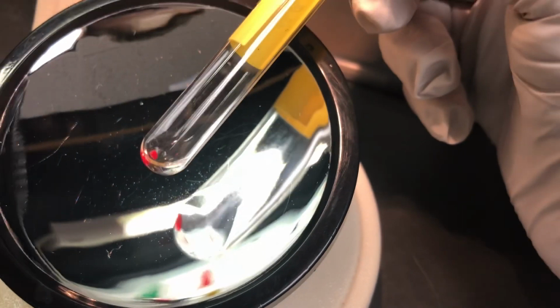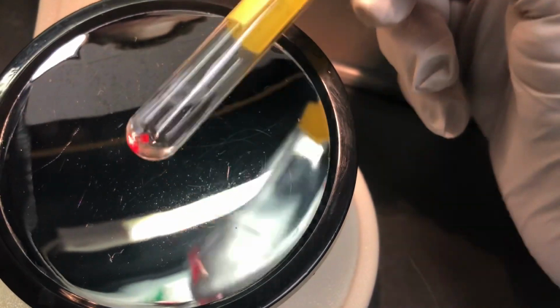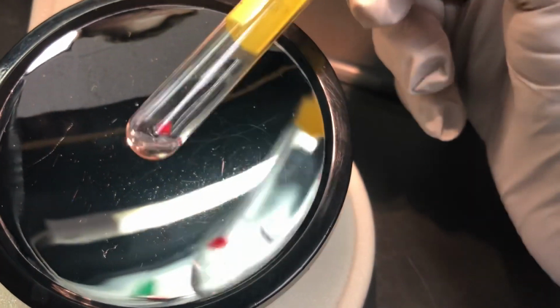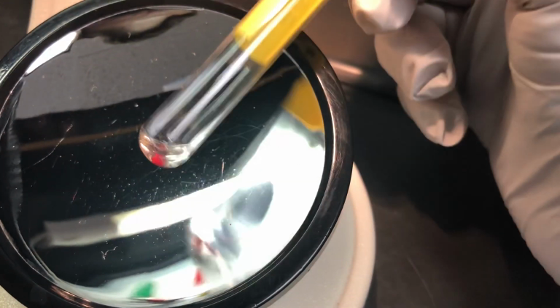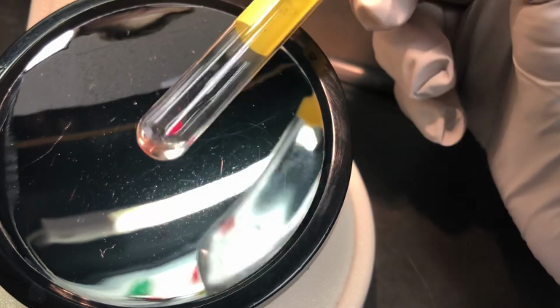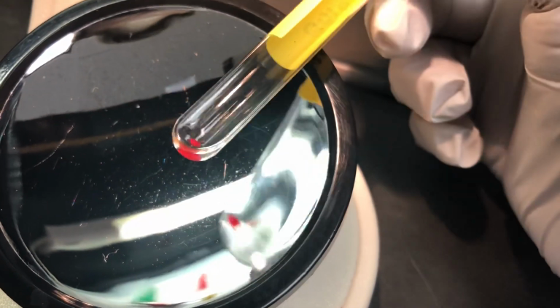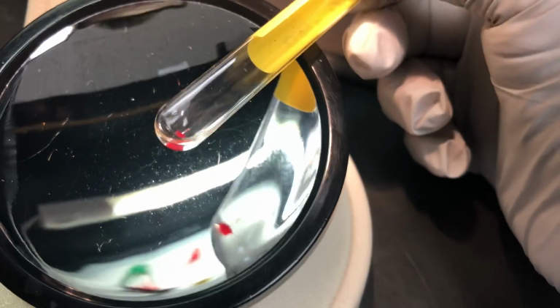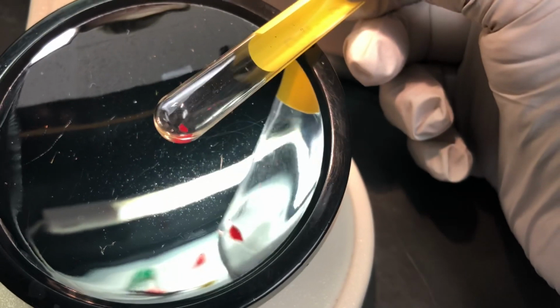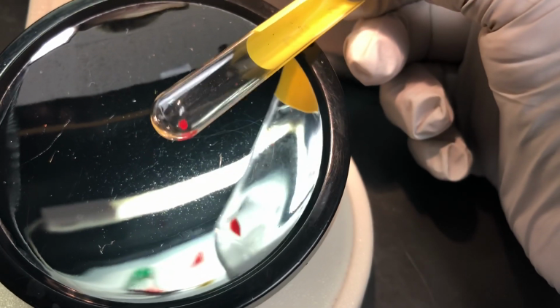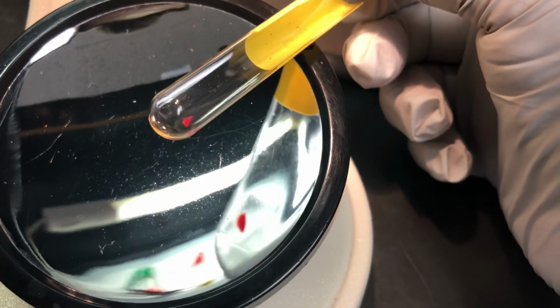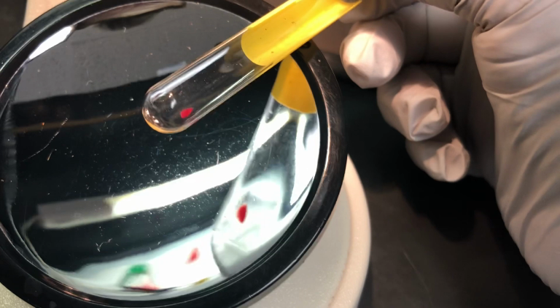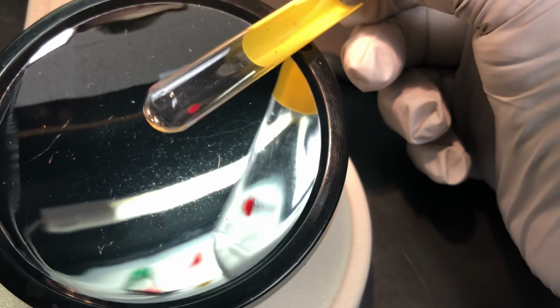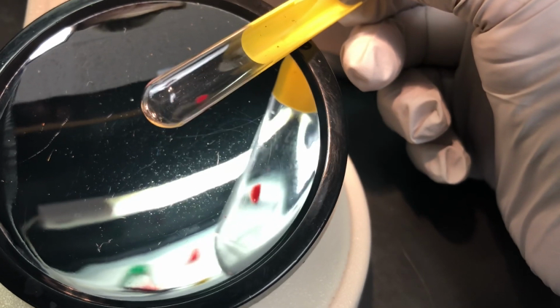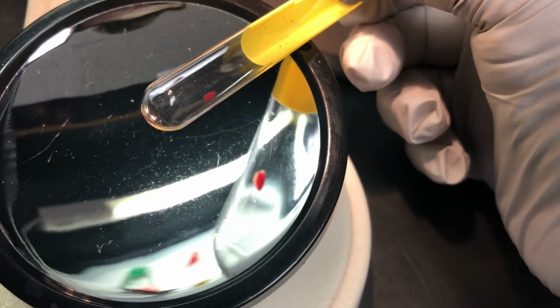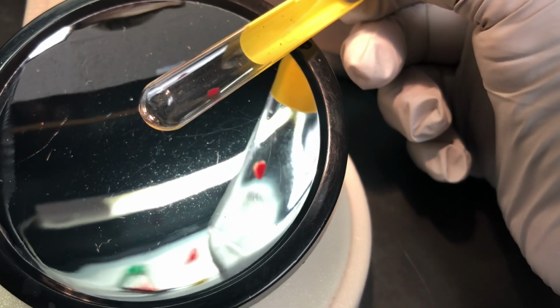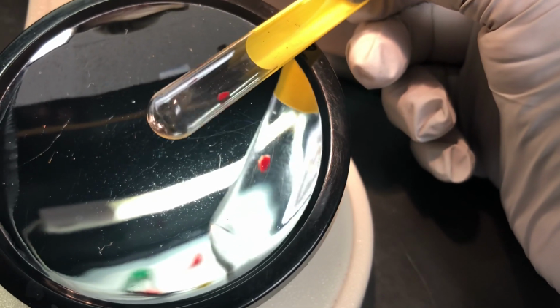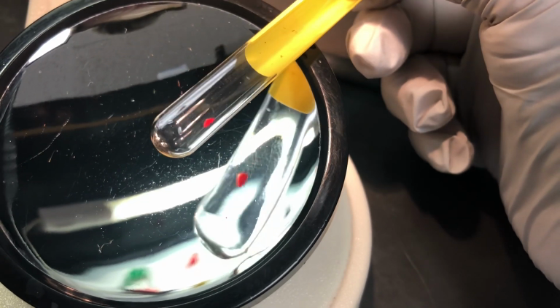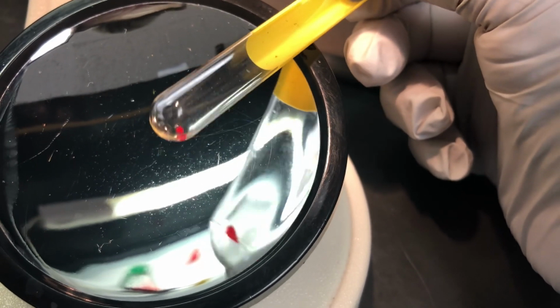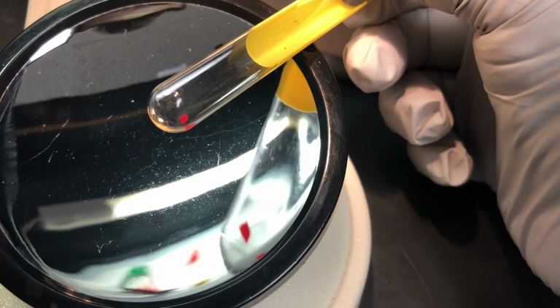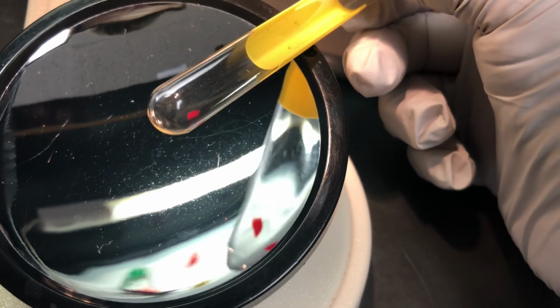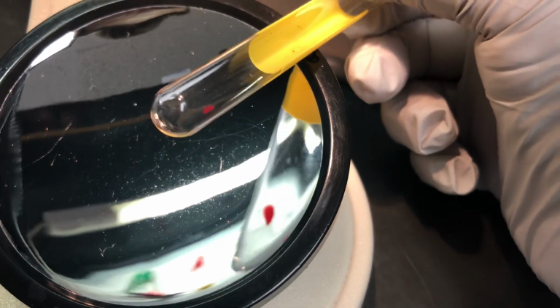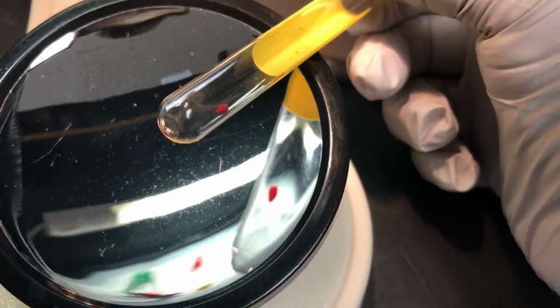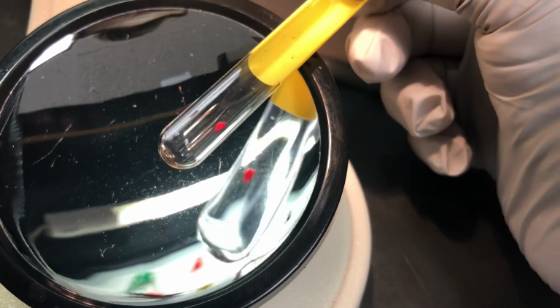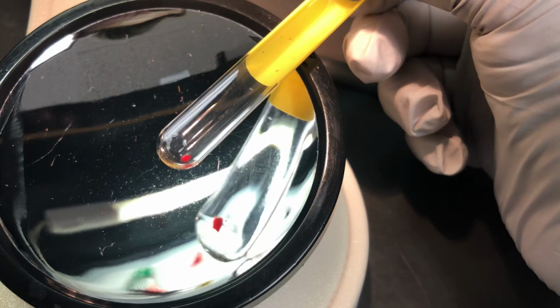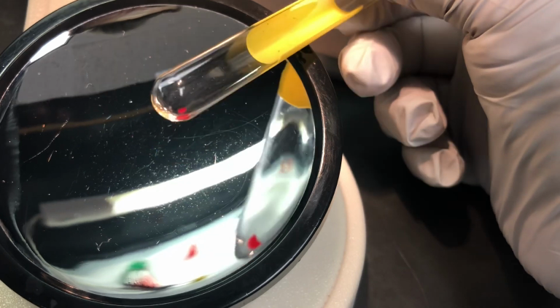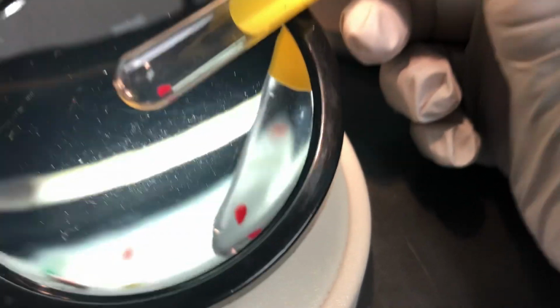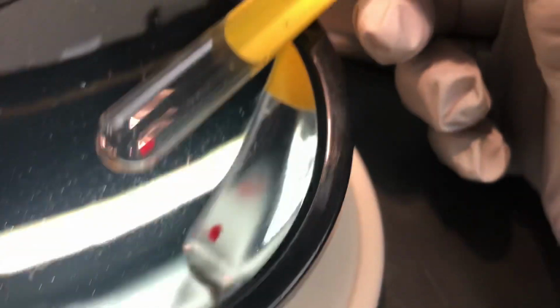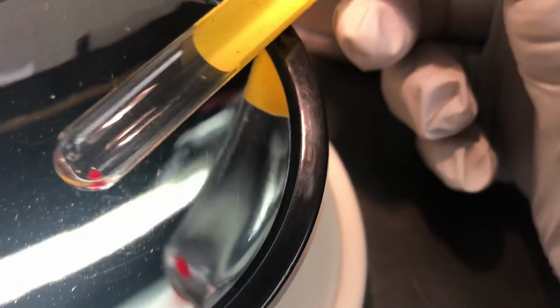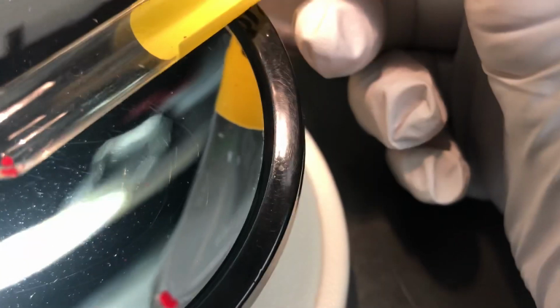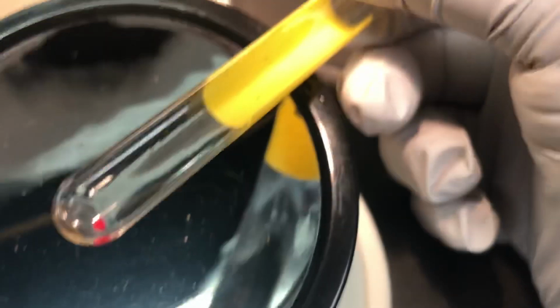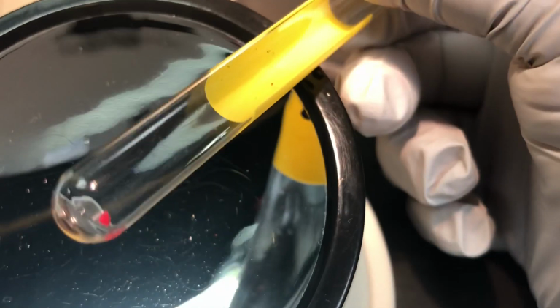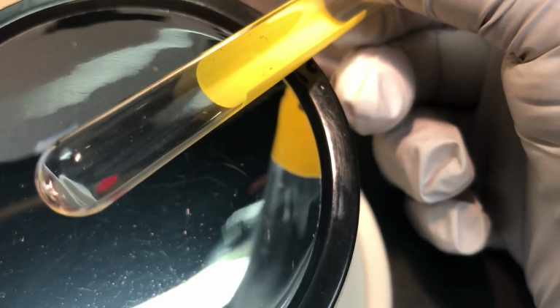Nice O-positive. Okay, so this baby is O-positive. There's a nice 4-plus reaction right there. You can see that cell button completely free-floating.